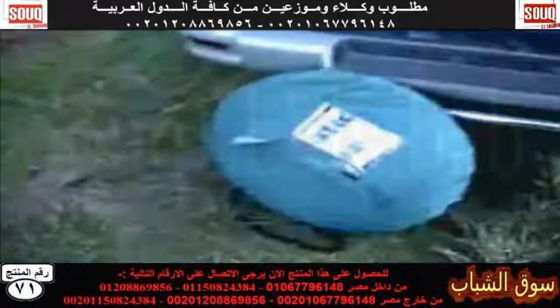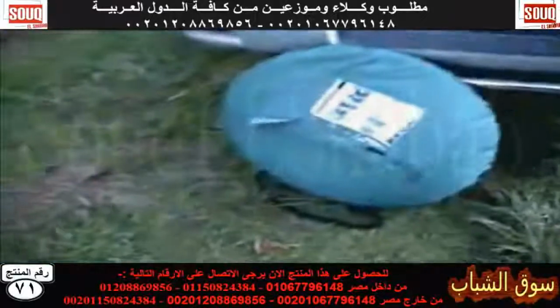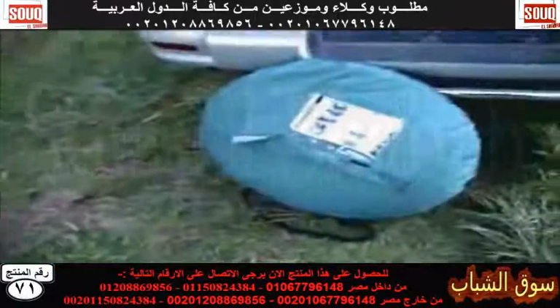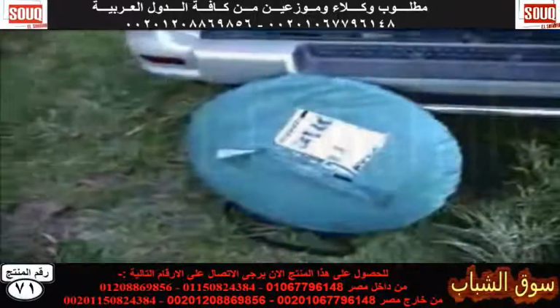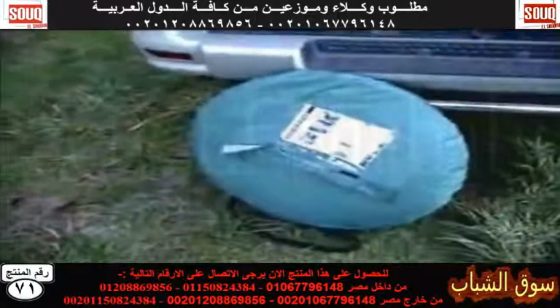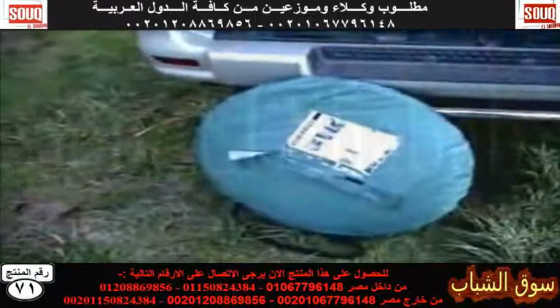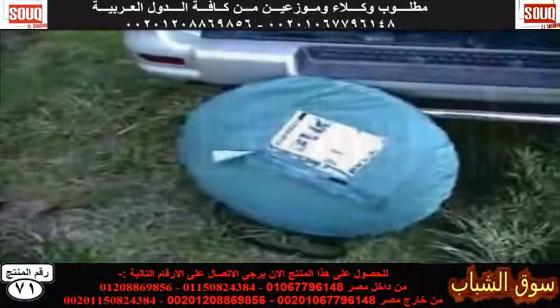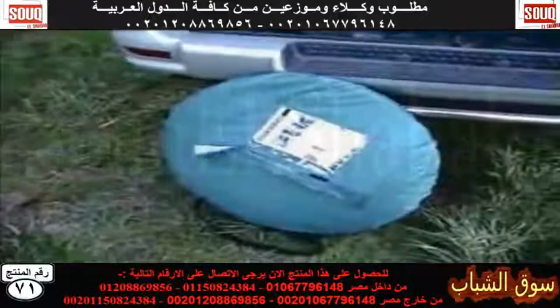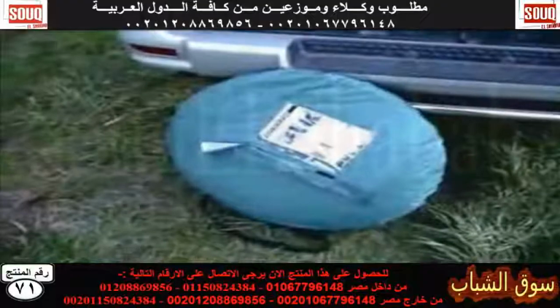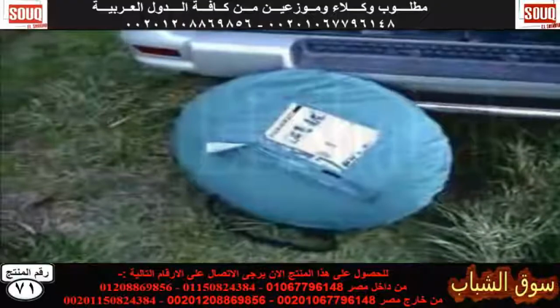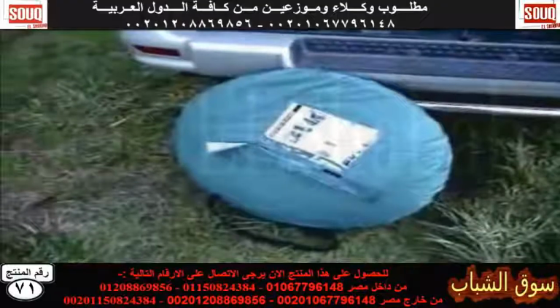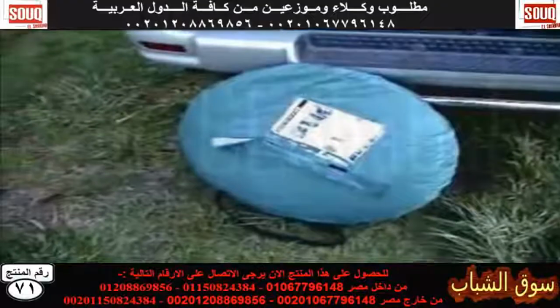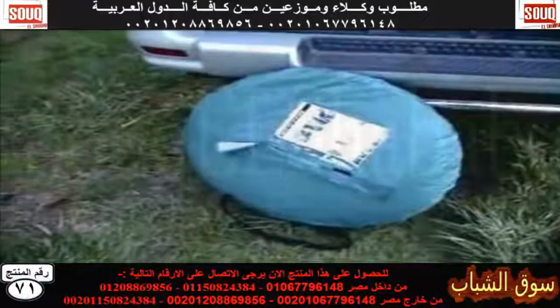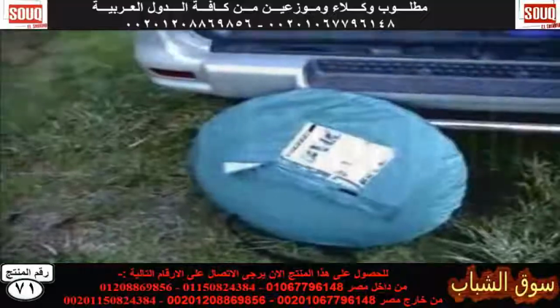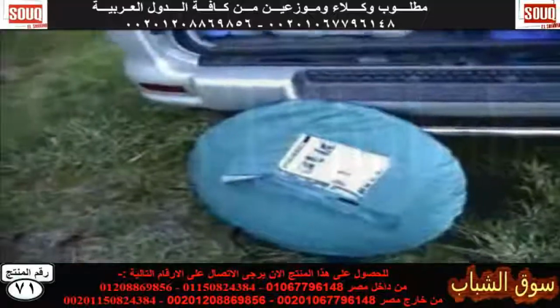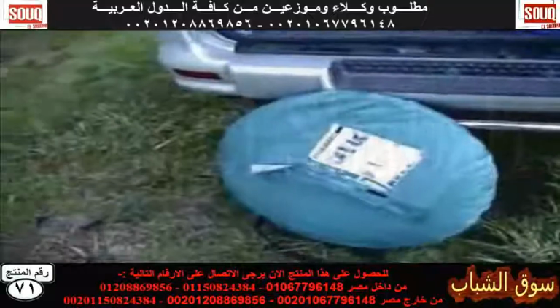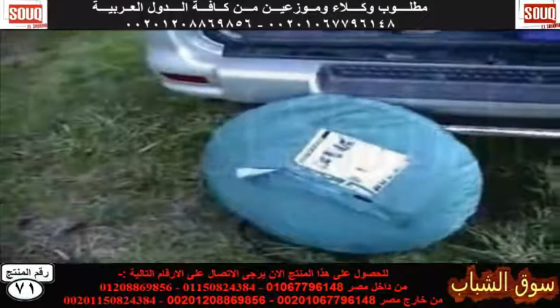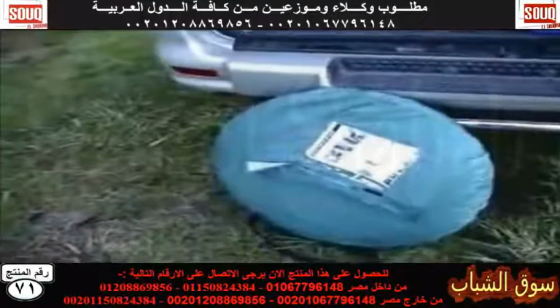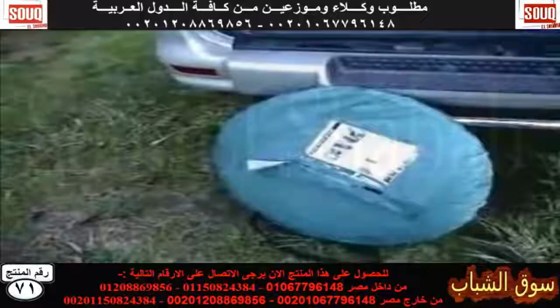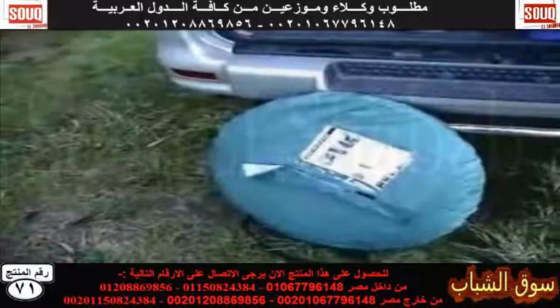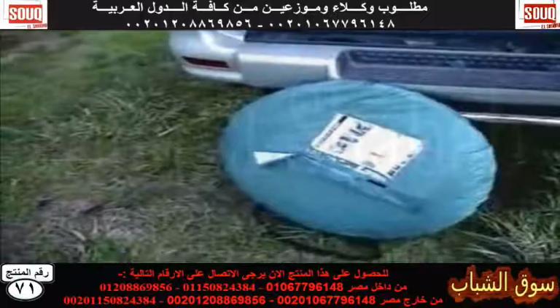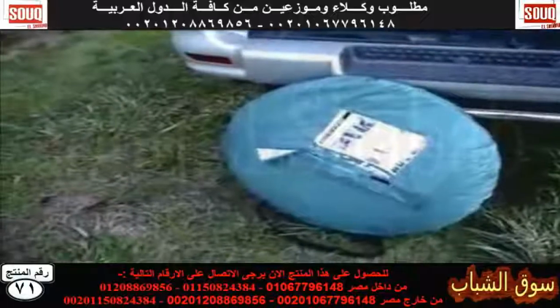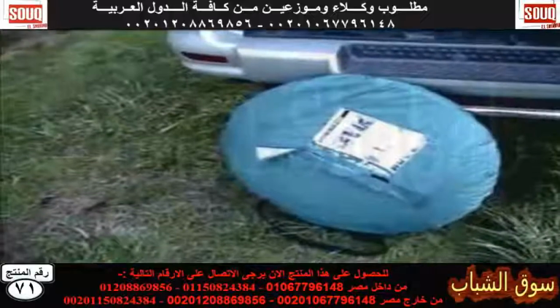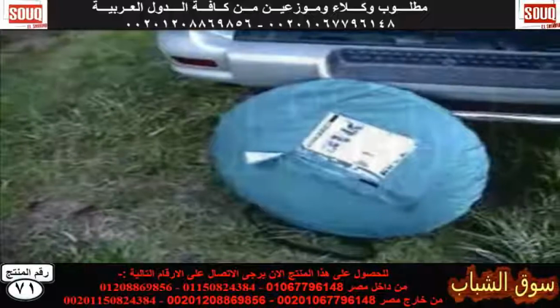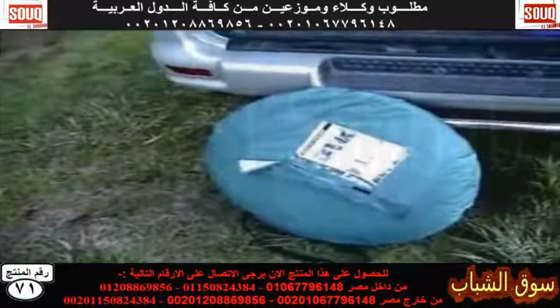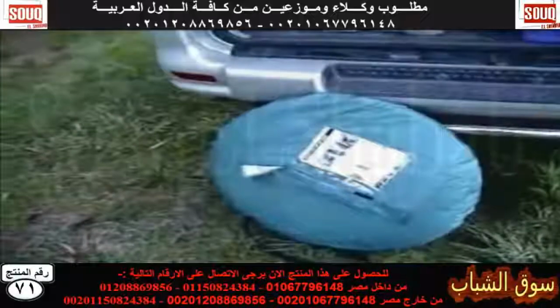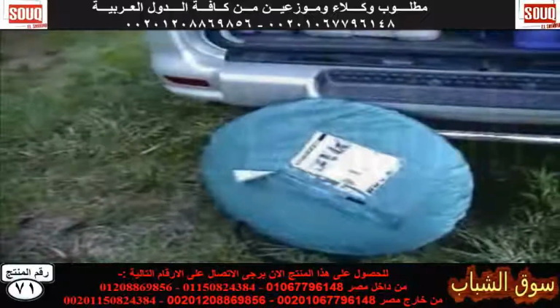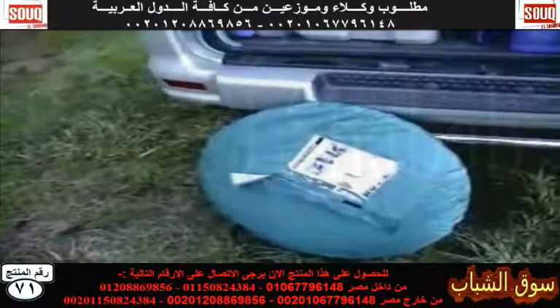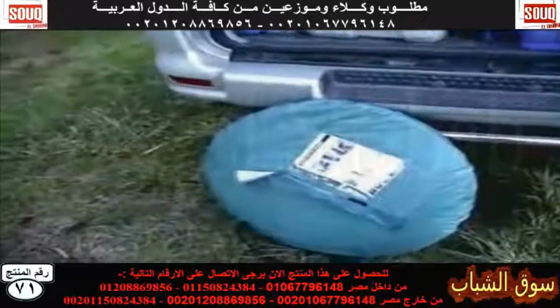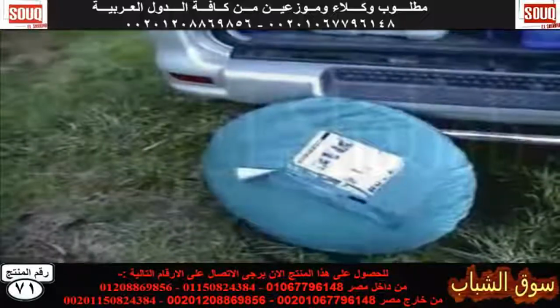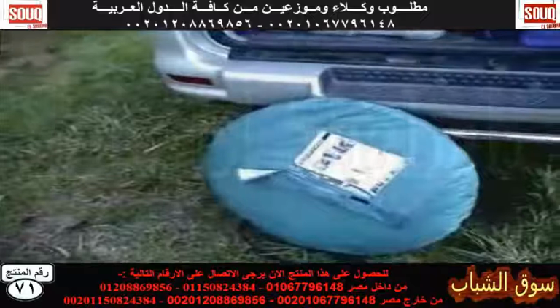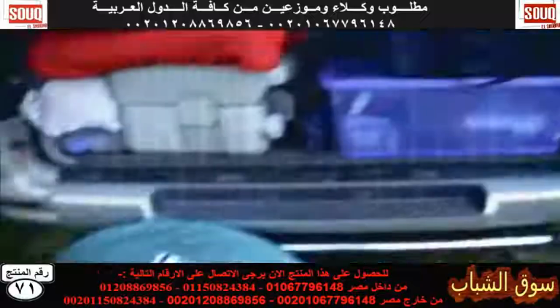Other useful pieces of kit include an en-suite tent. Basically it folds up to a small size, and it's actually a full six-foot, 1.8-meter high tent, which you can use as a shower tent or a toilet tent.